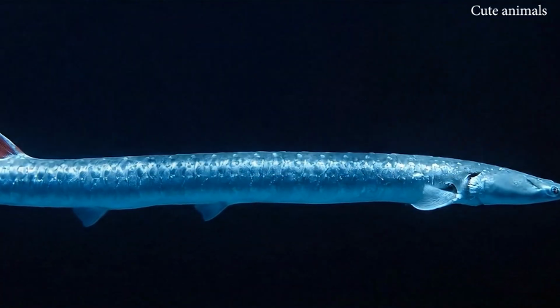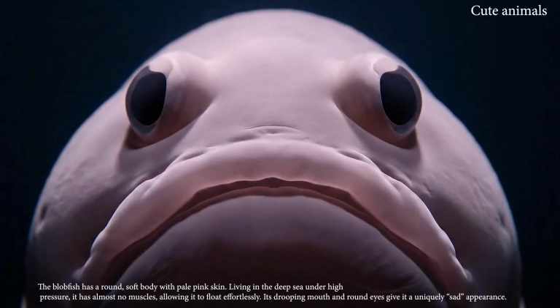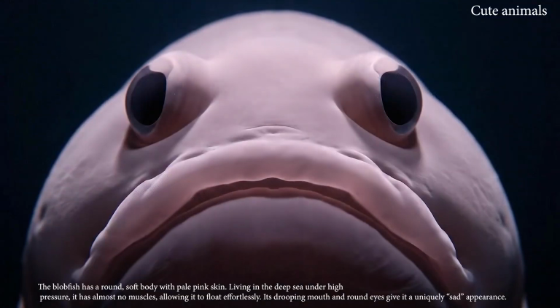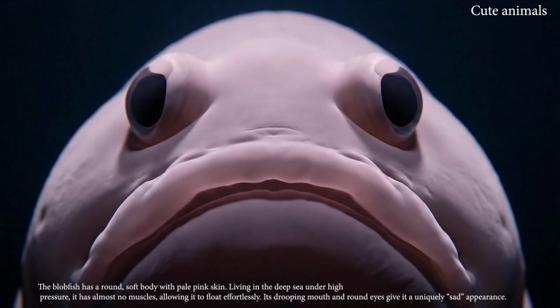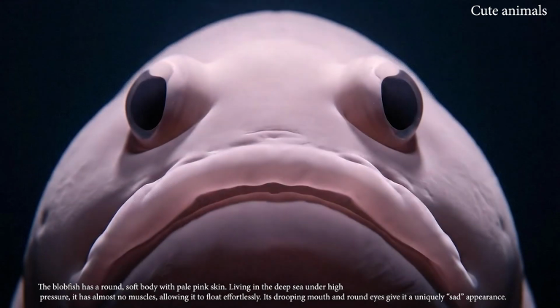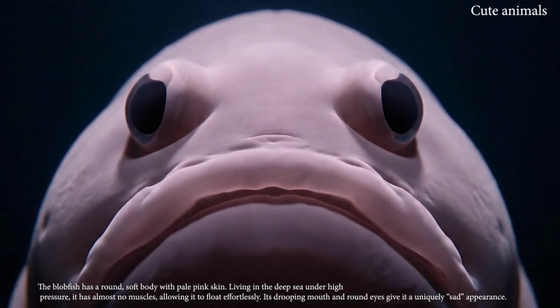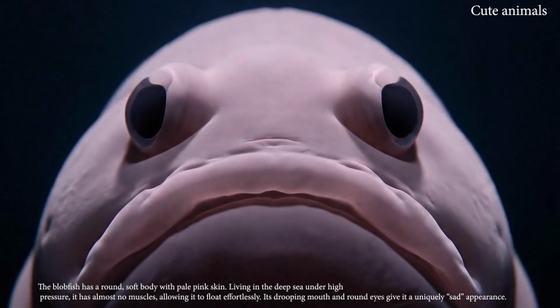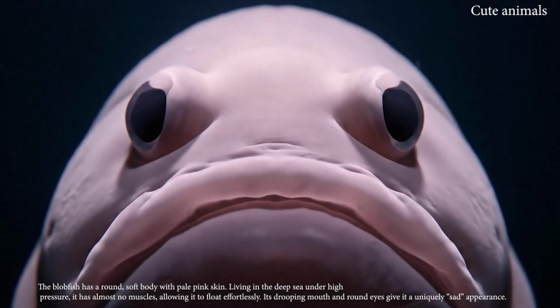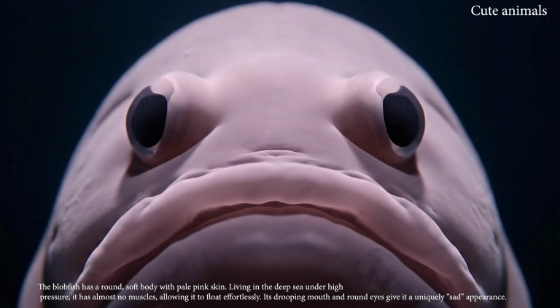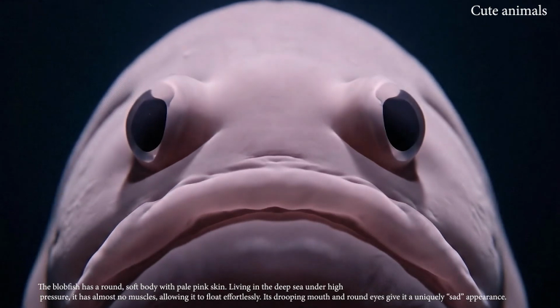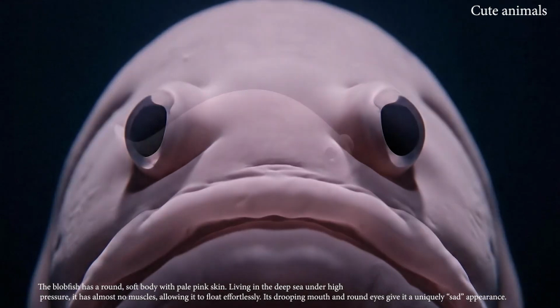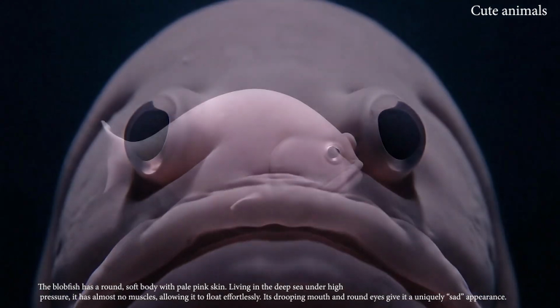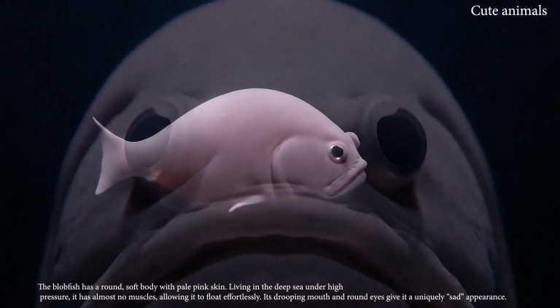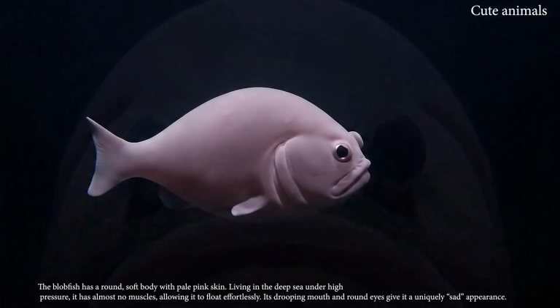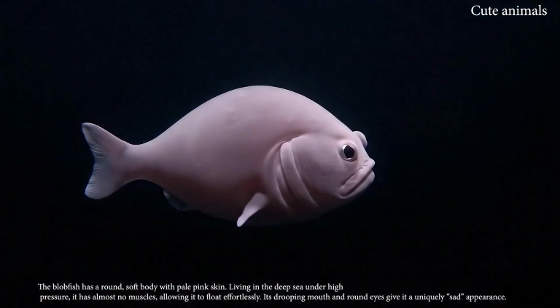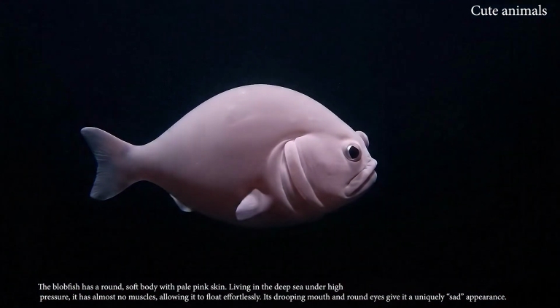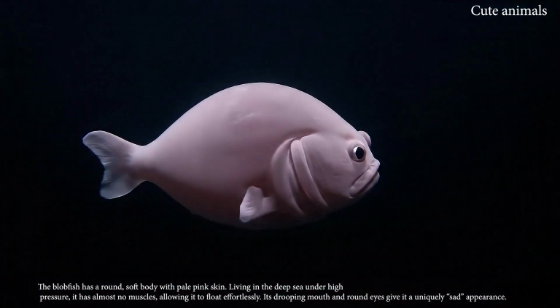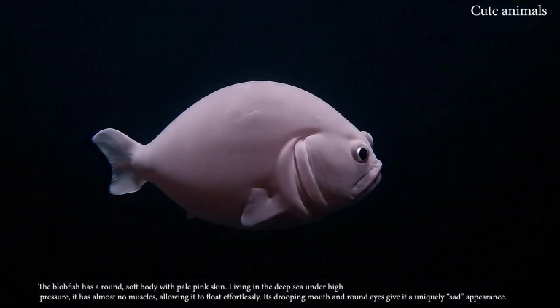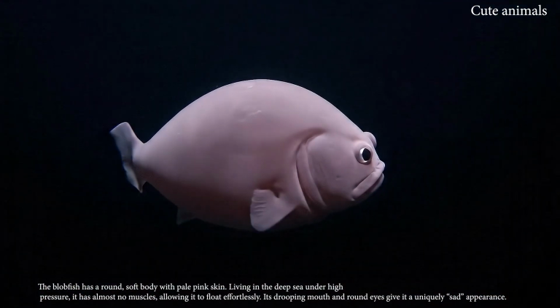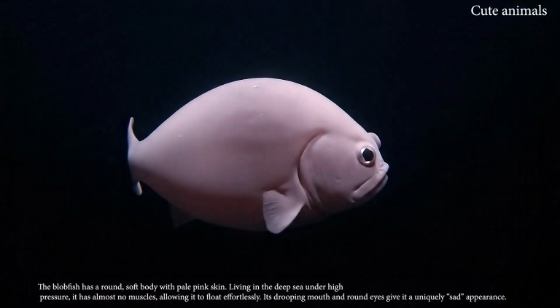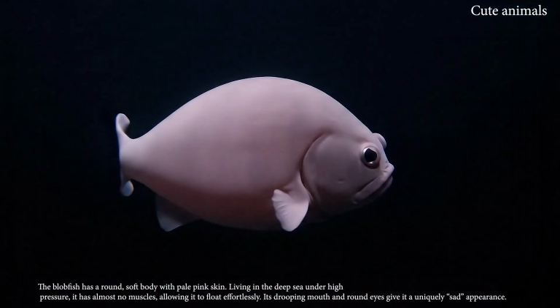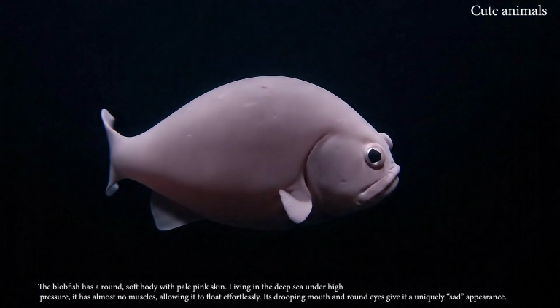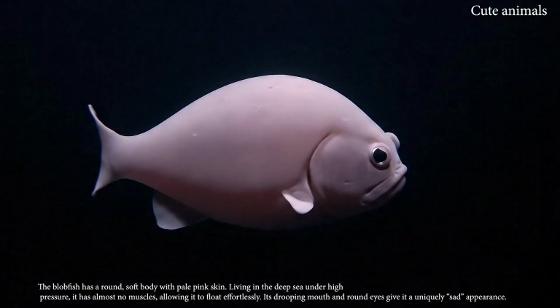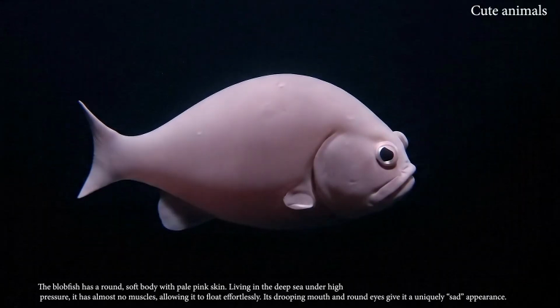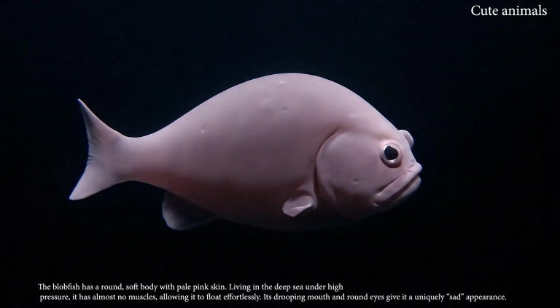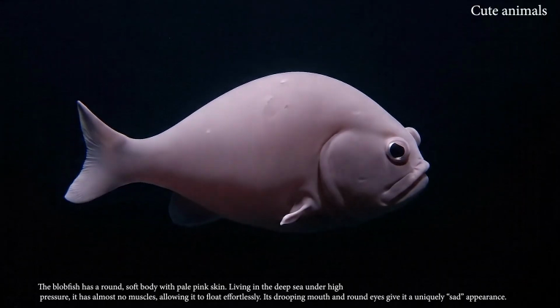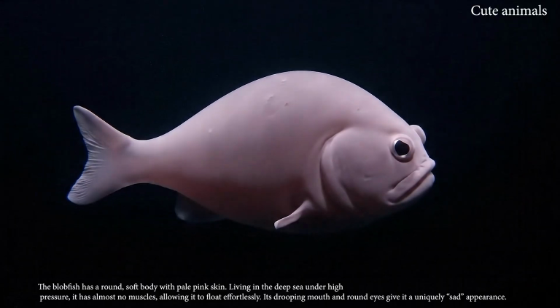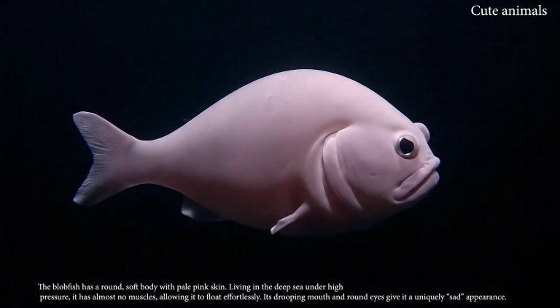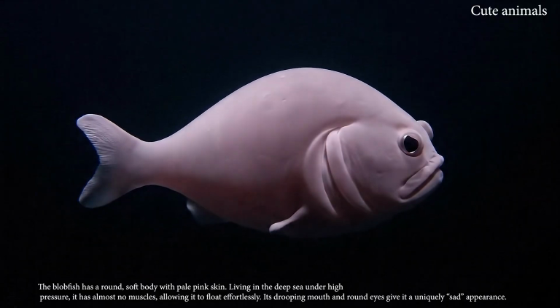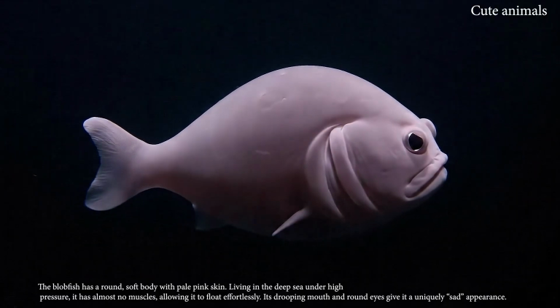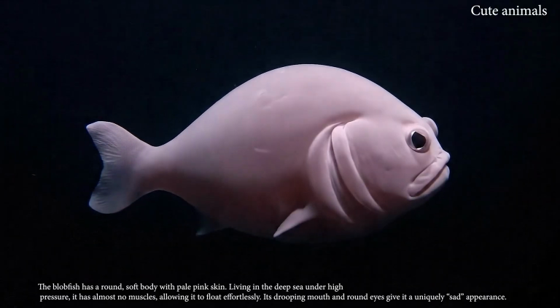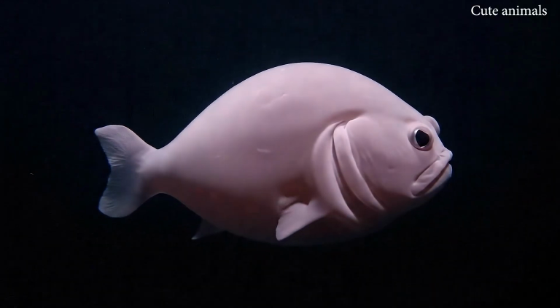The blobfish has a round, soft body with pale pink skin, living in the deep sea.